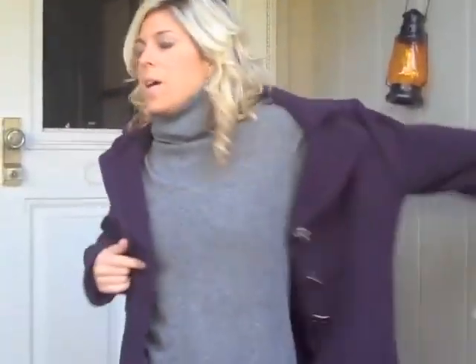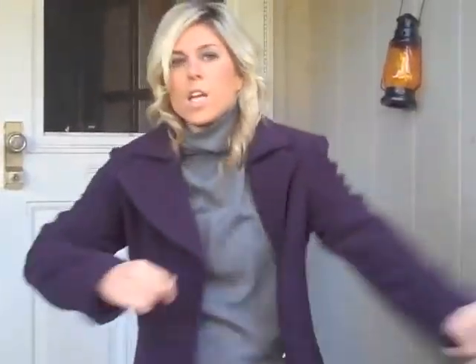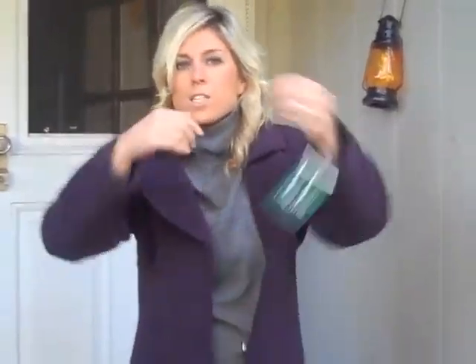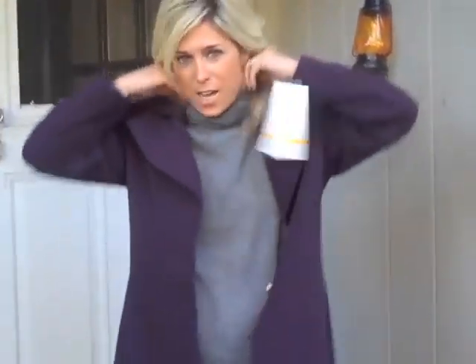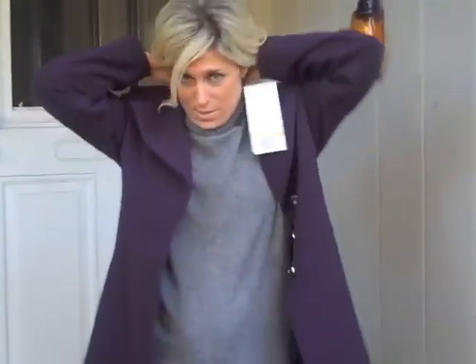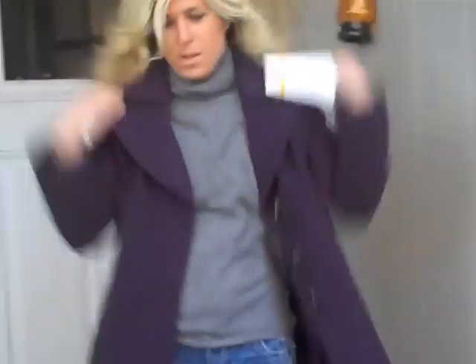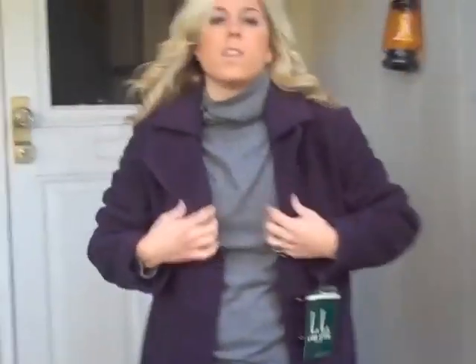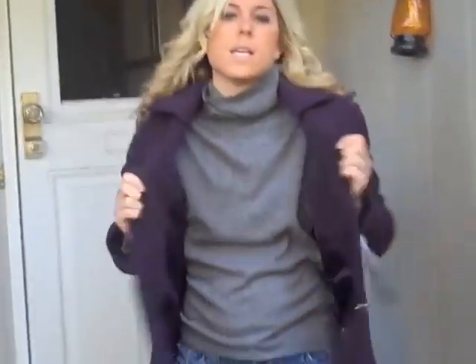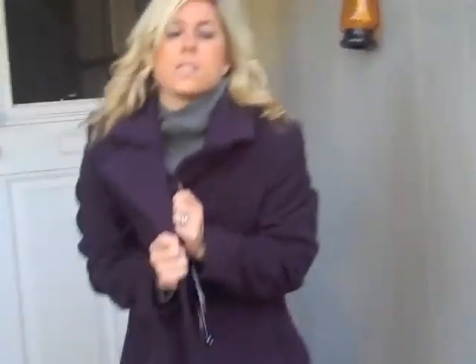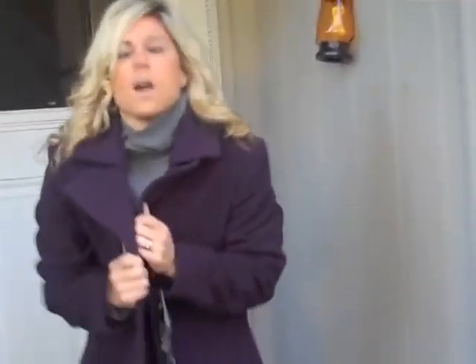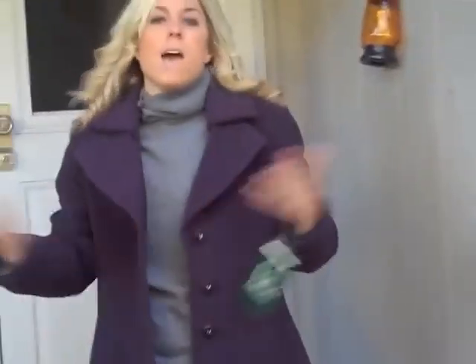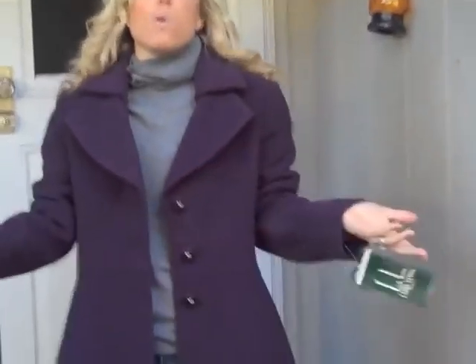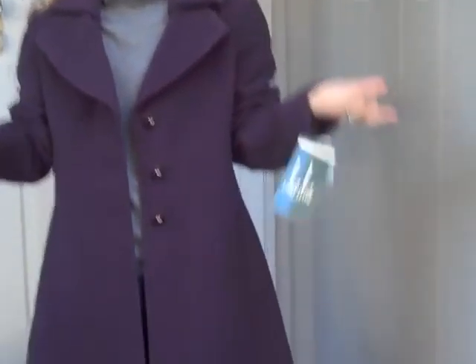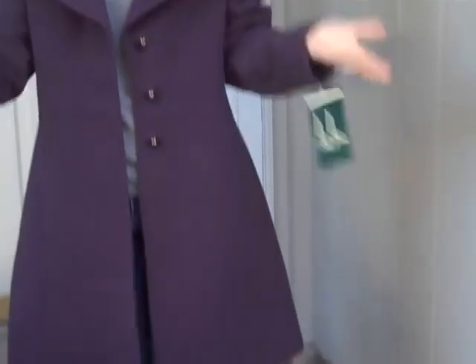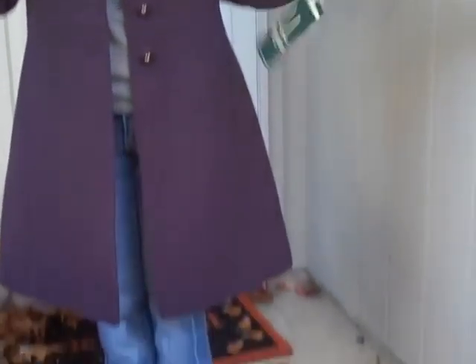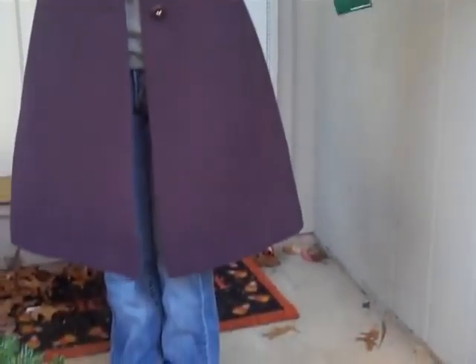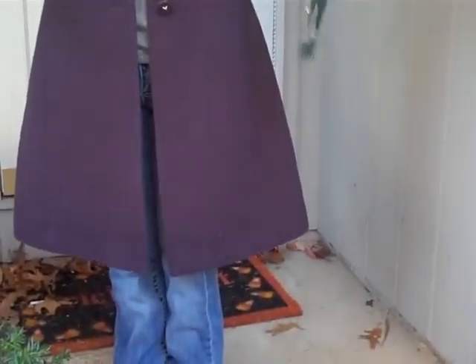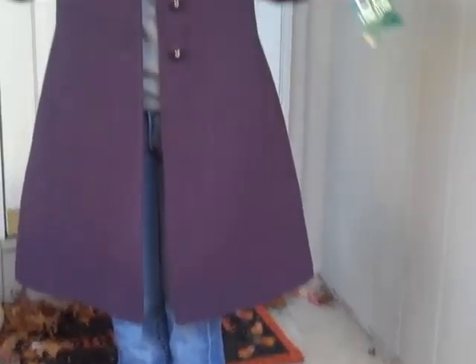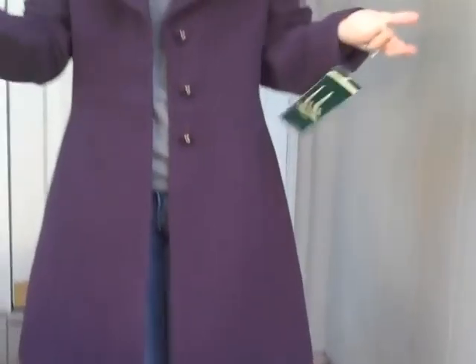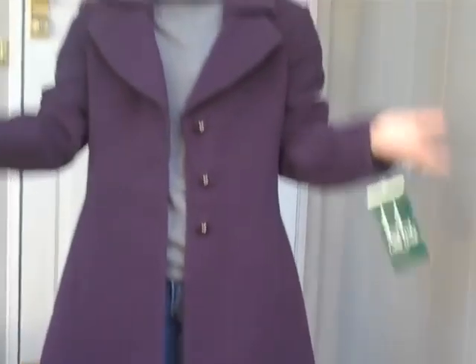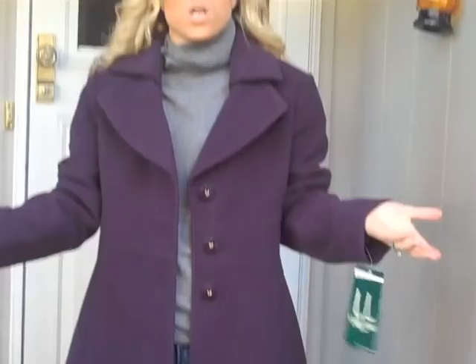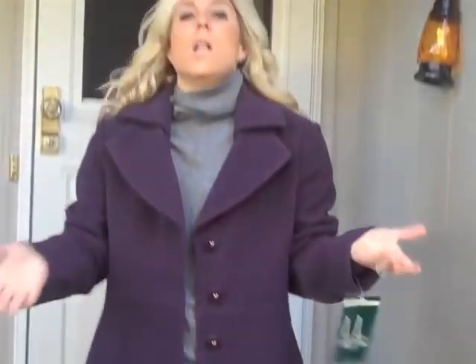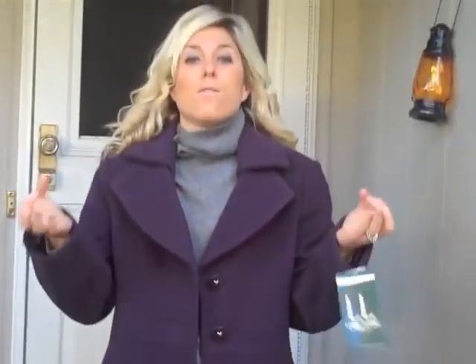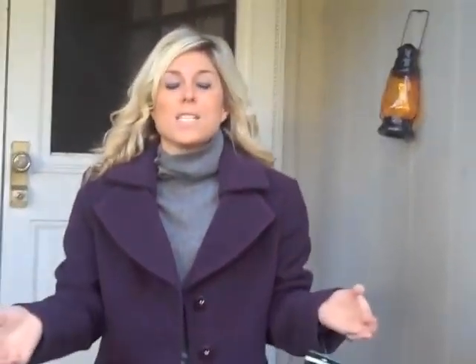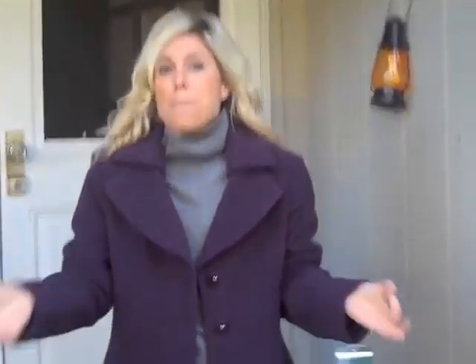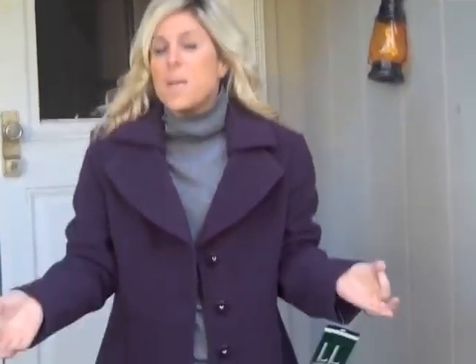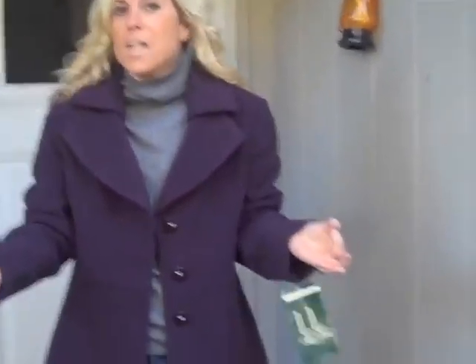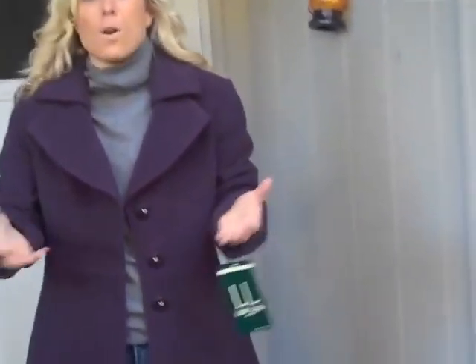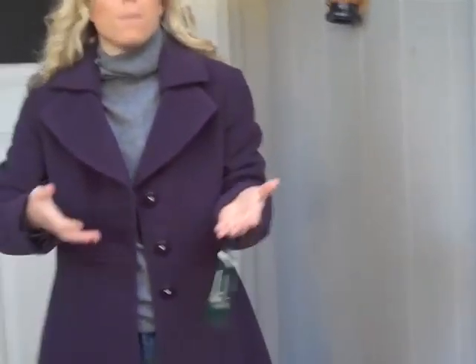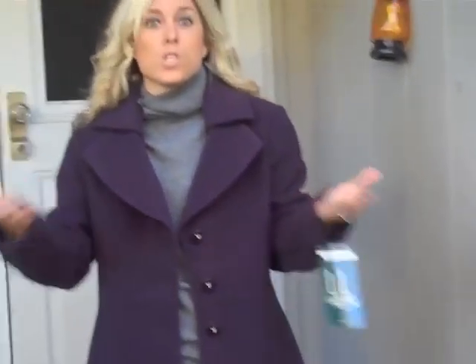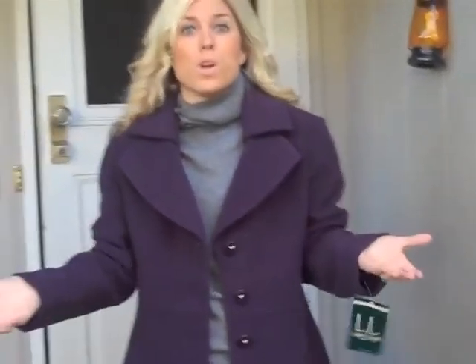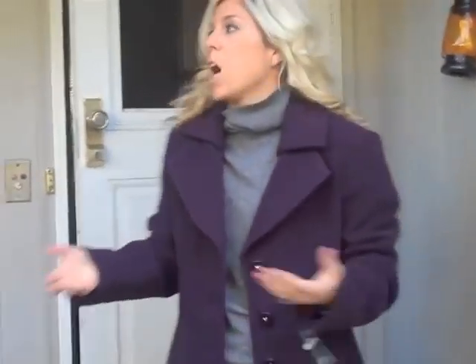Look at this jacket. Every woman needs a really dressy coat for the fall and winter, and to really amp it up a notch, just grab a beautiful color.